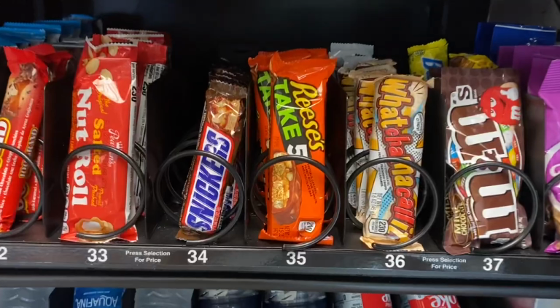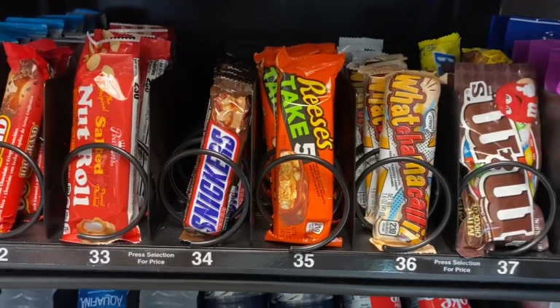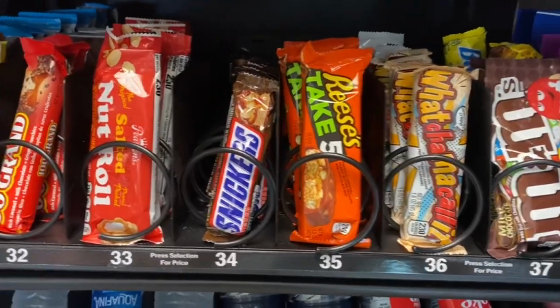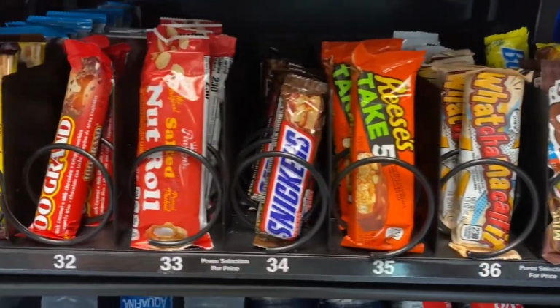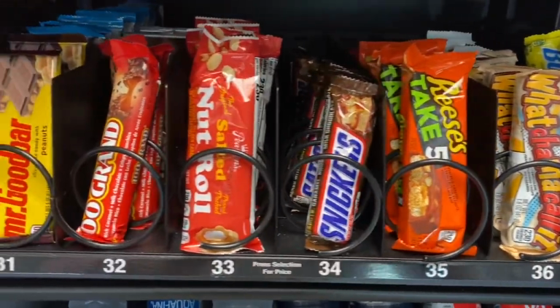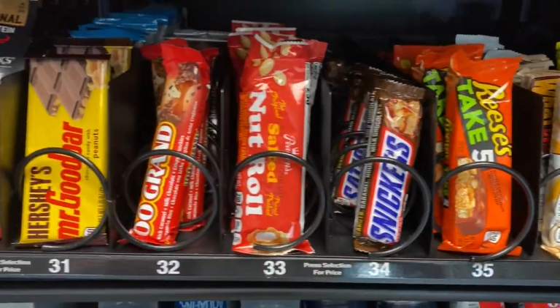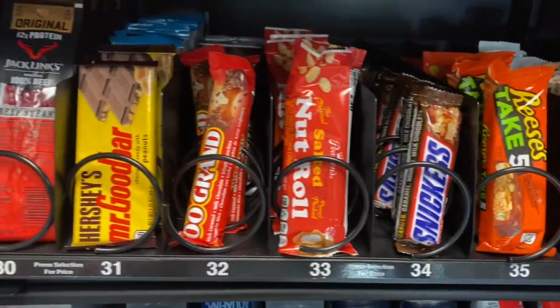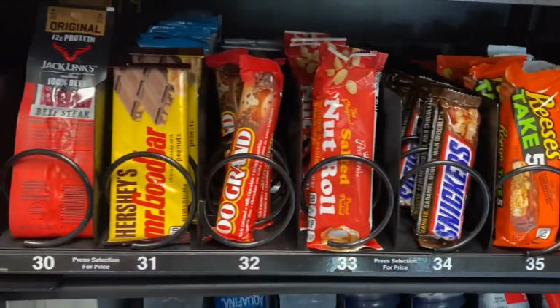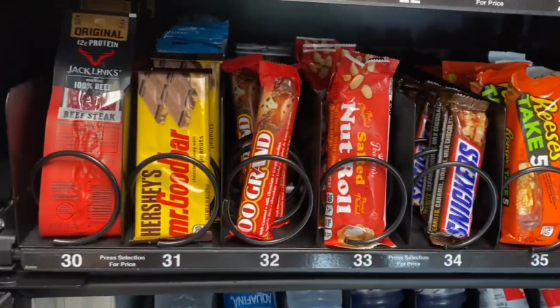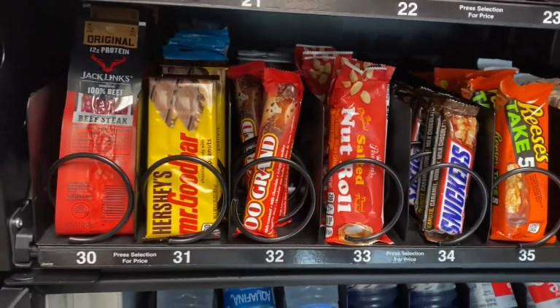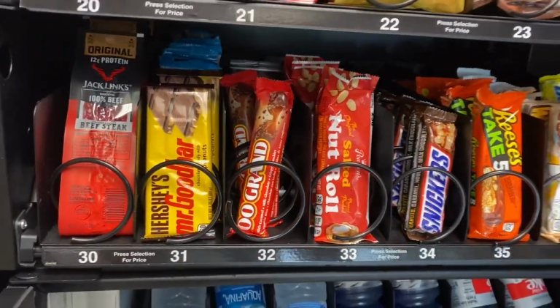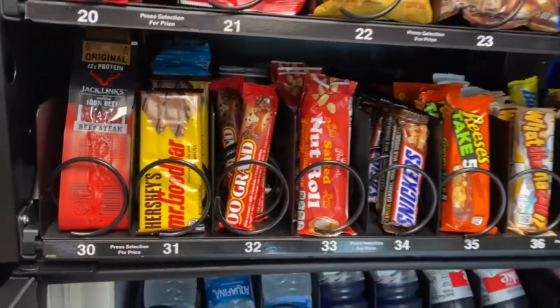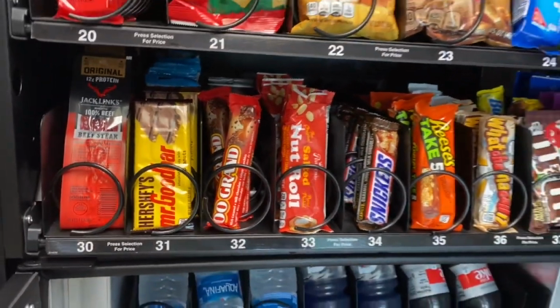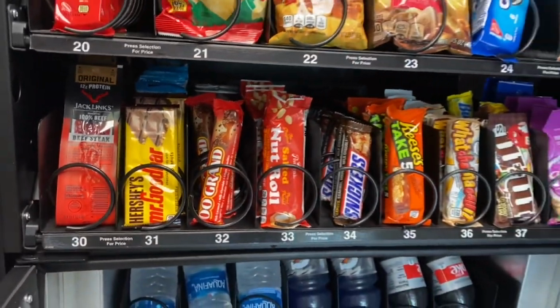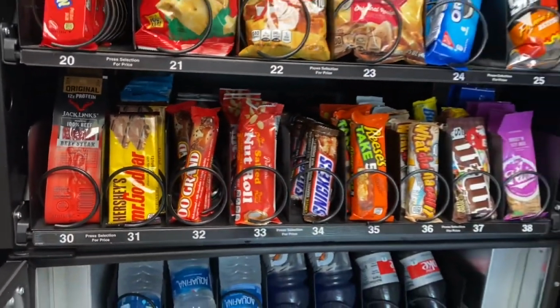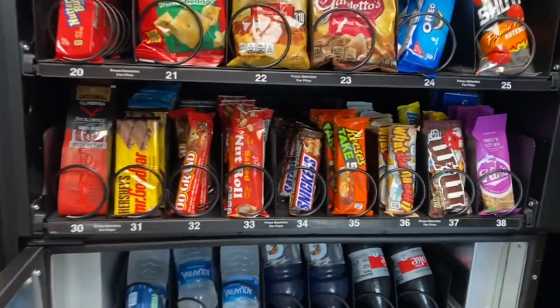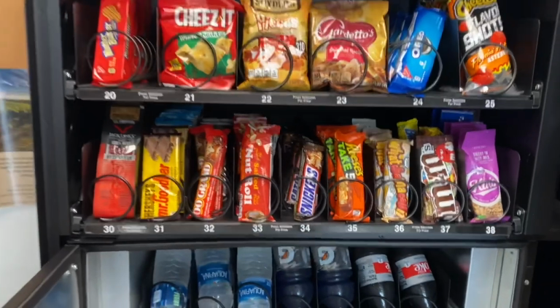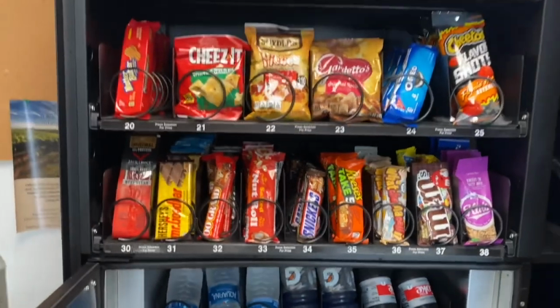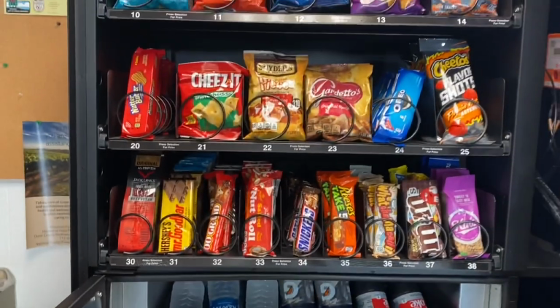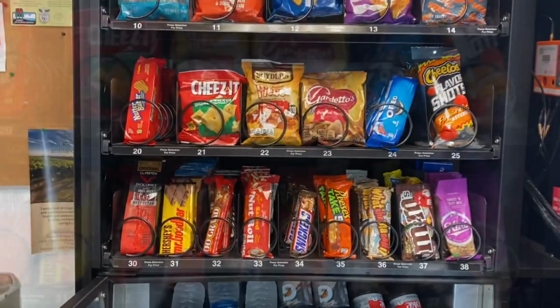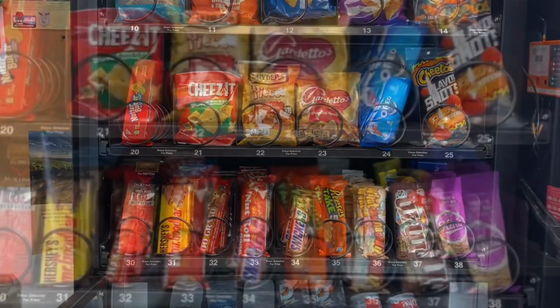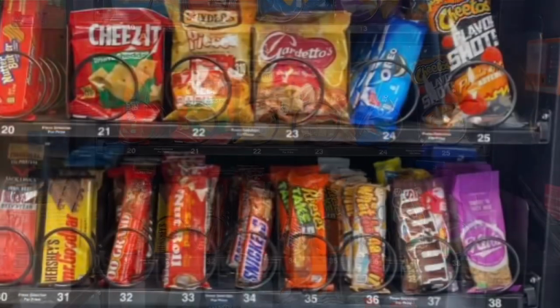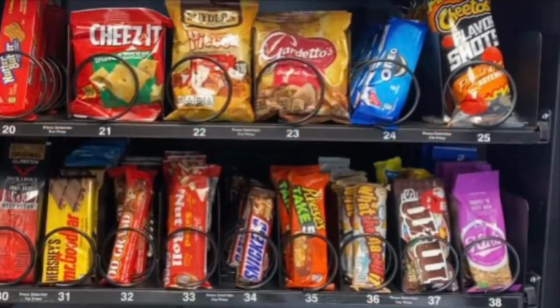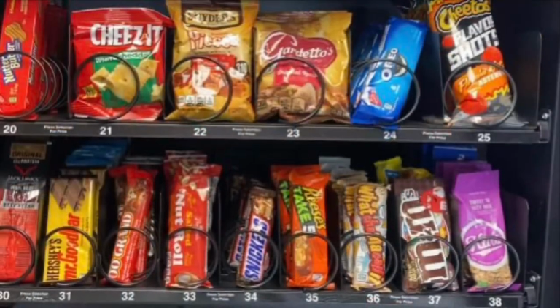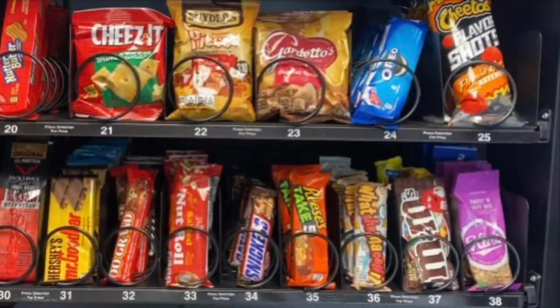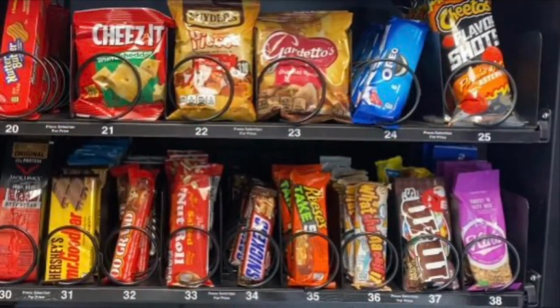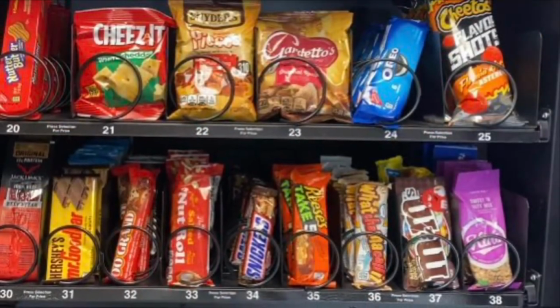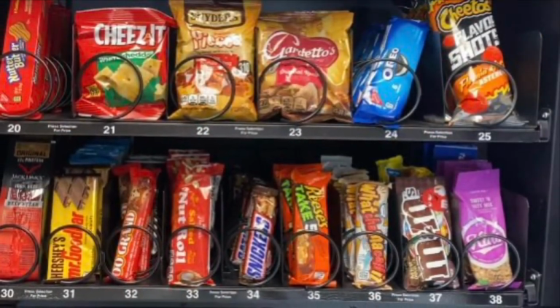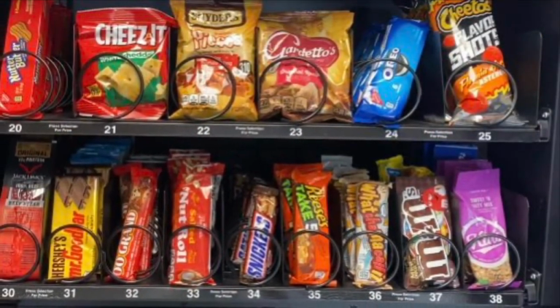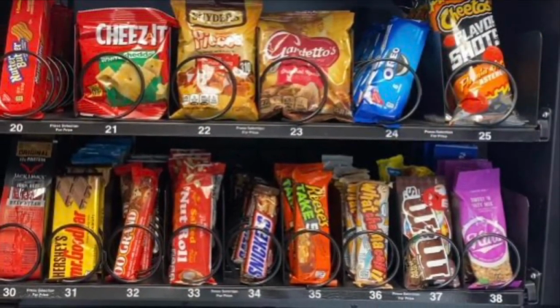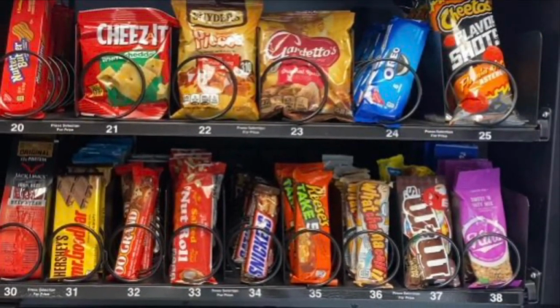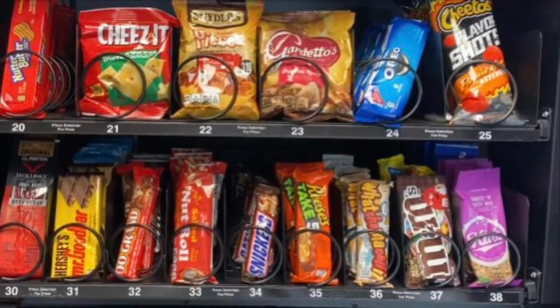Here are some new items we added in. Added more of the Take Fives and a good amount of the Whatchamacallit bars today. They should definitely like that, as well as a couple of Mr. Good bars.